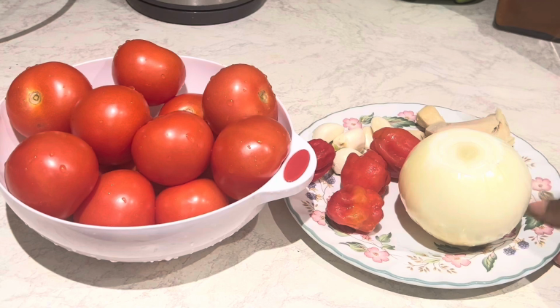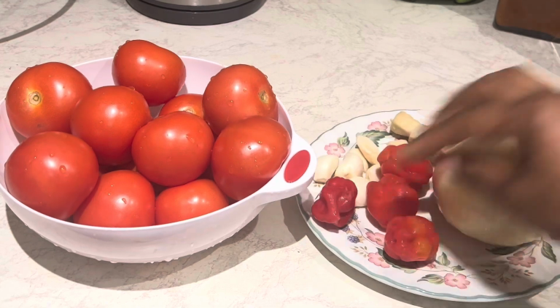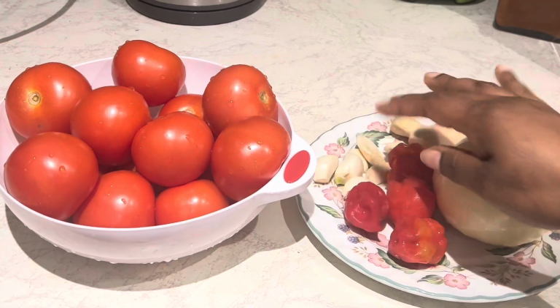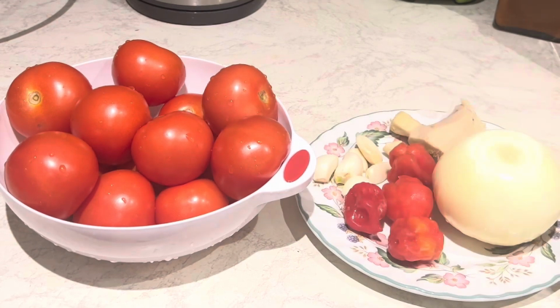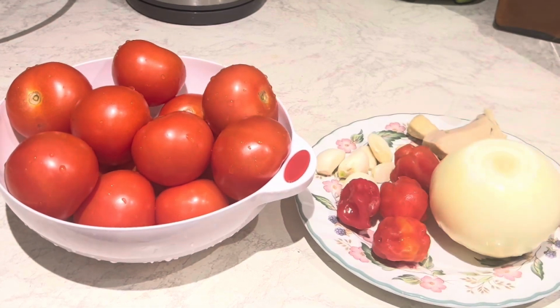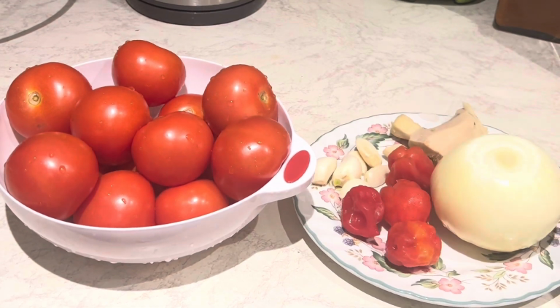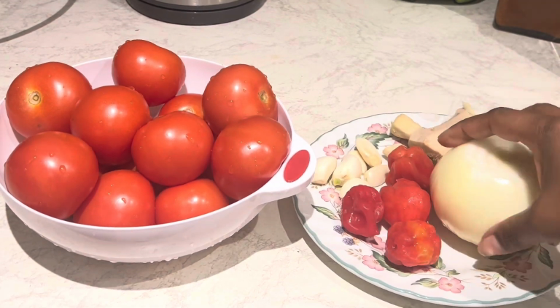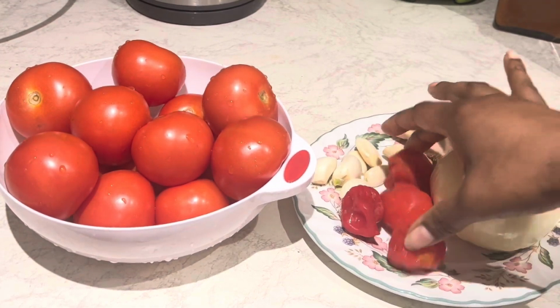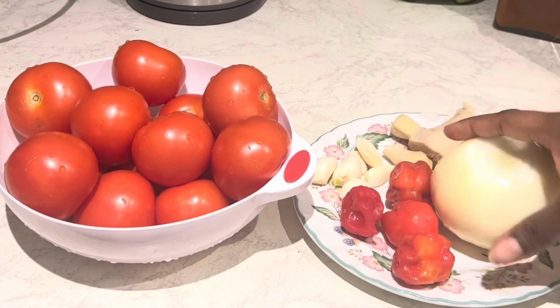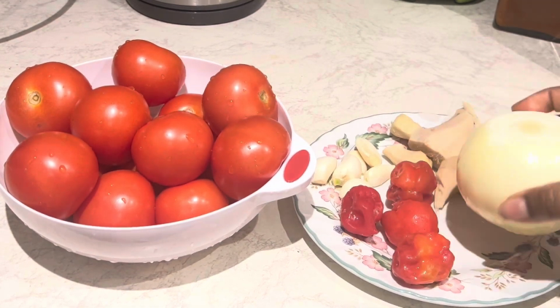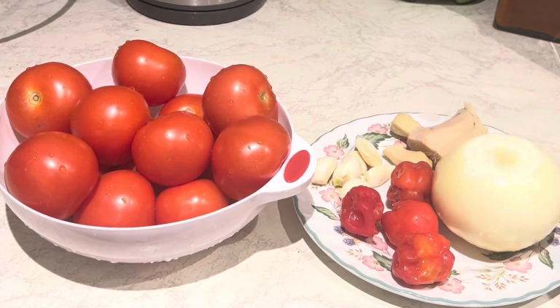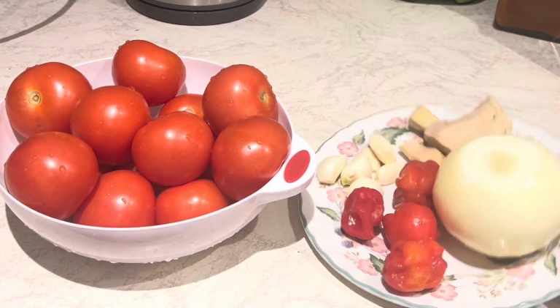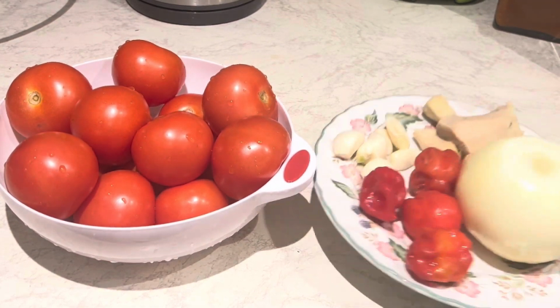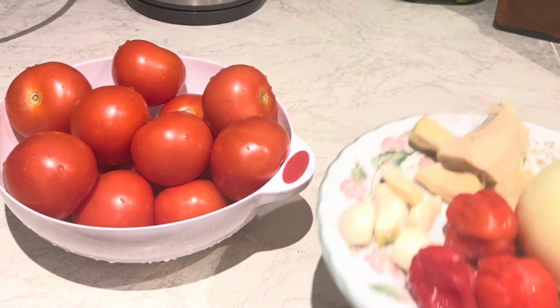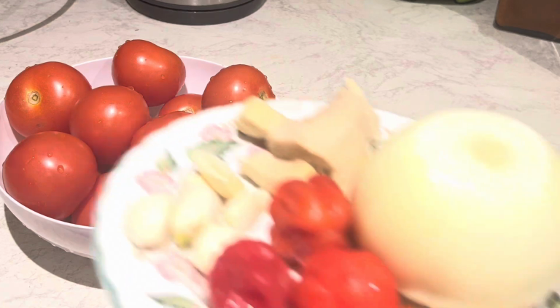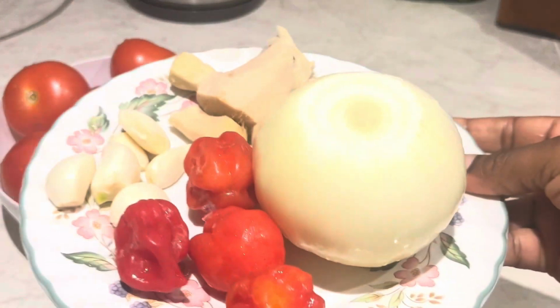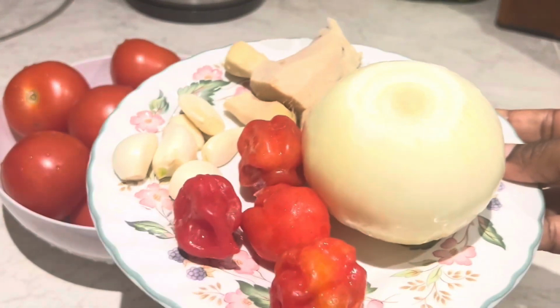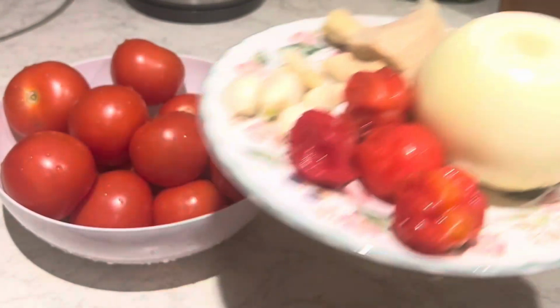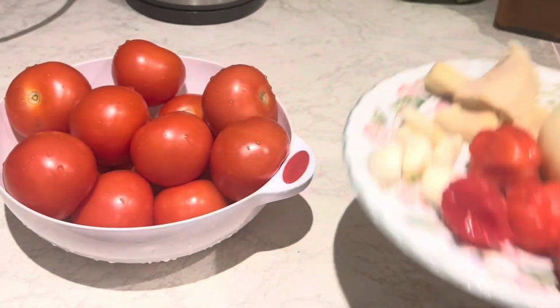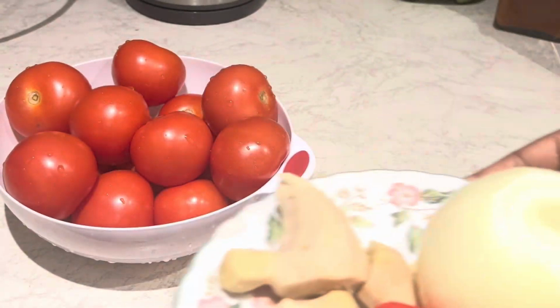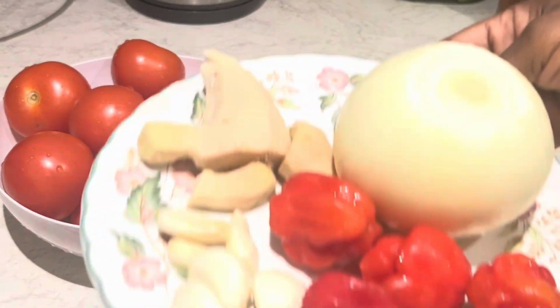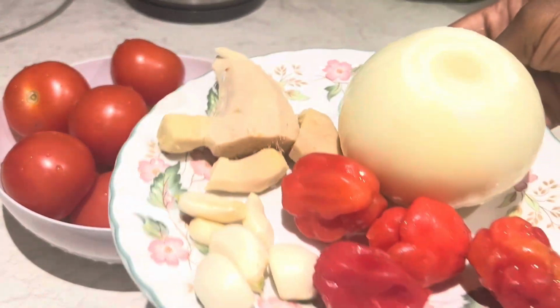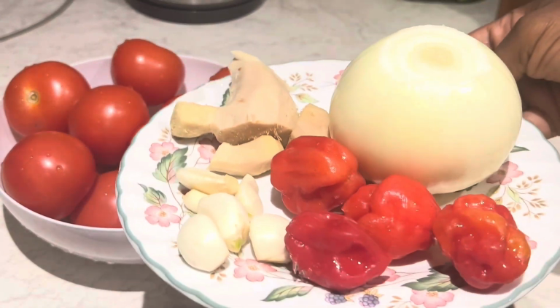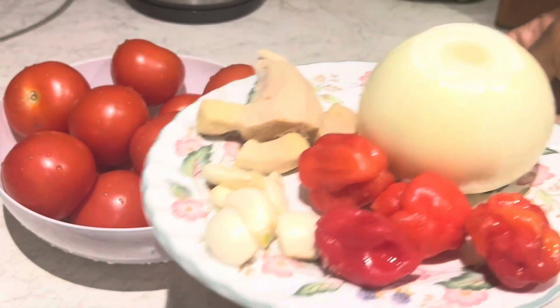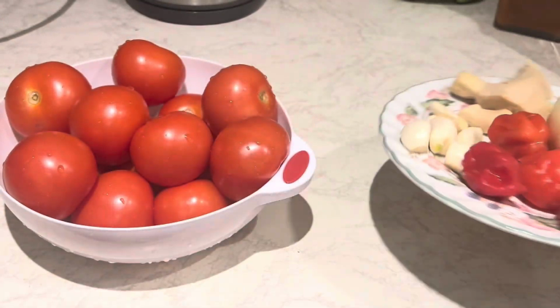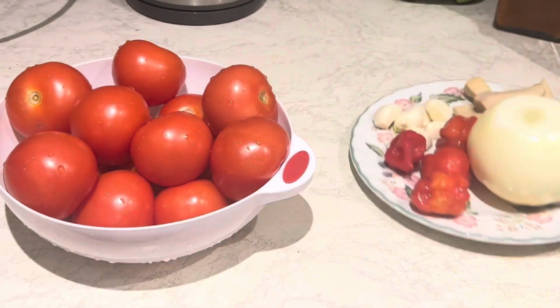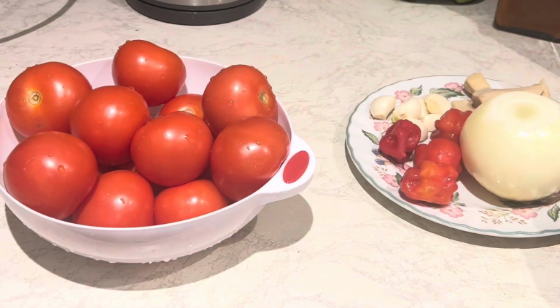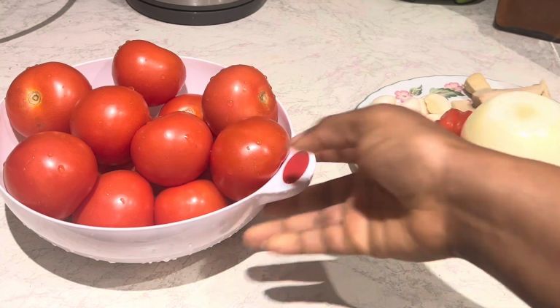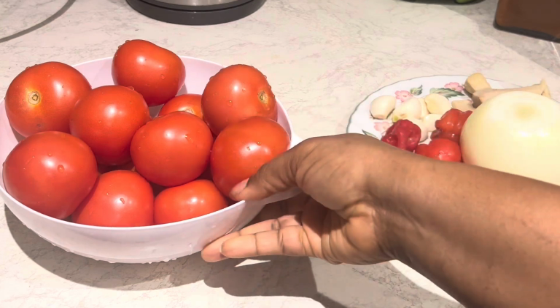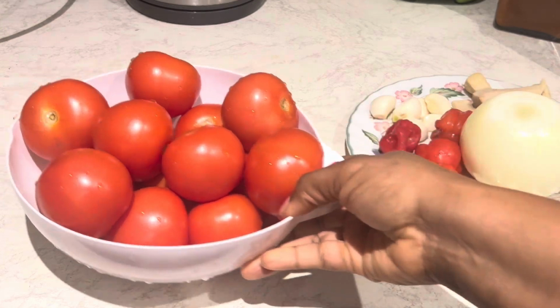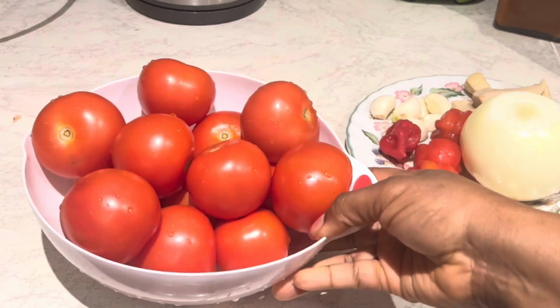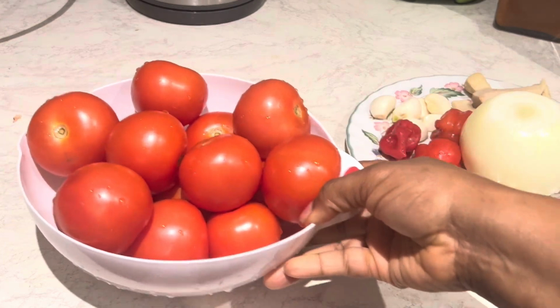As my meat is in the oven, I'm going to blend my veggies. I have some onions, garlic, ginger, scotch bonnet, and some tomatoes — that's all I'm using. I blend that nicely.